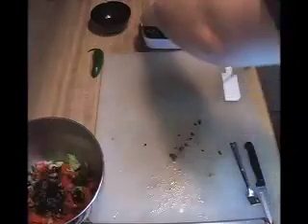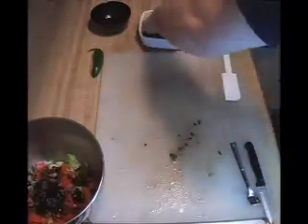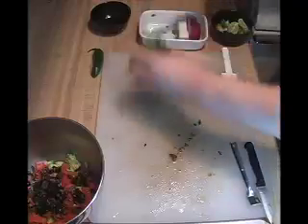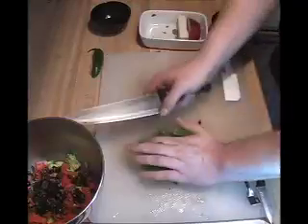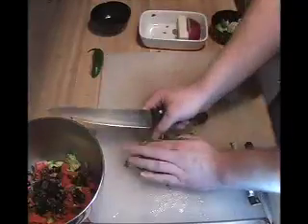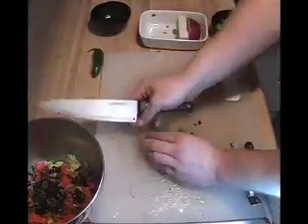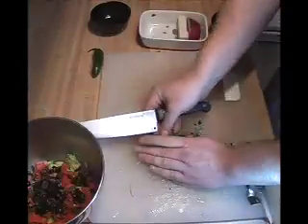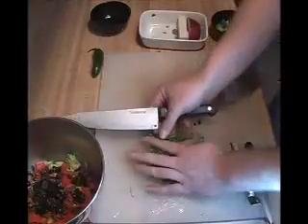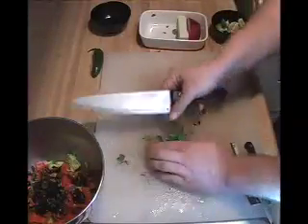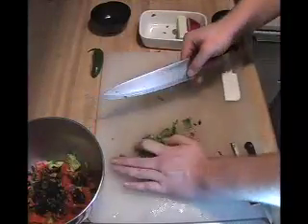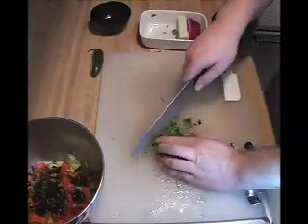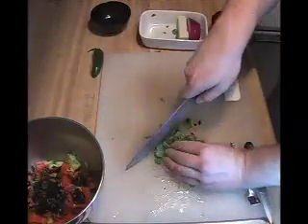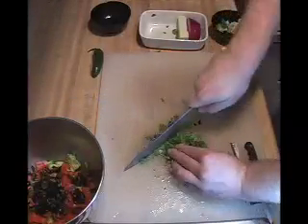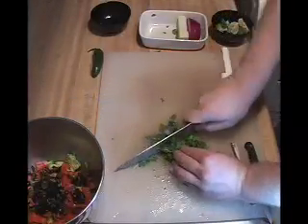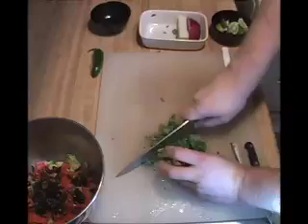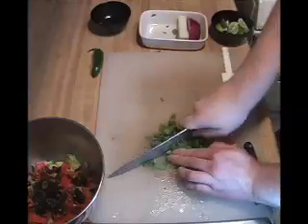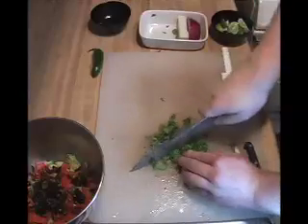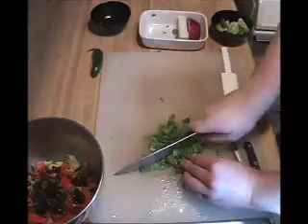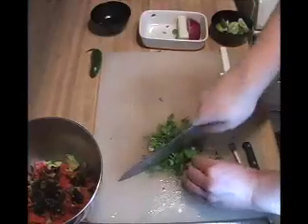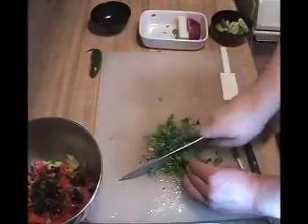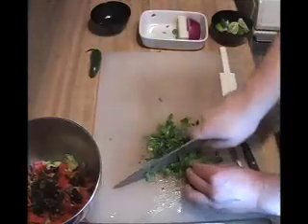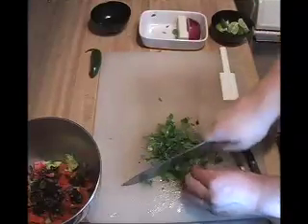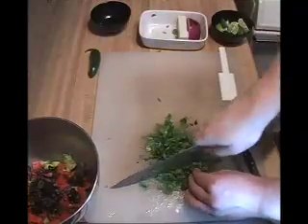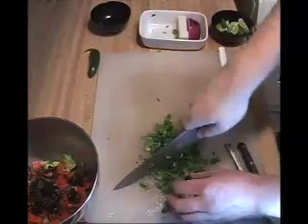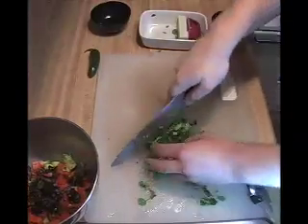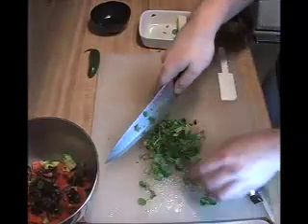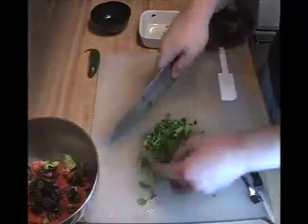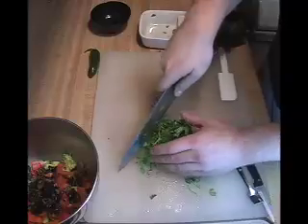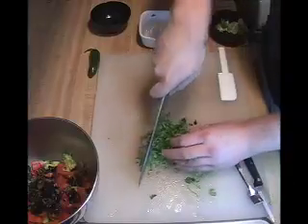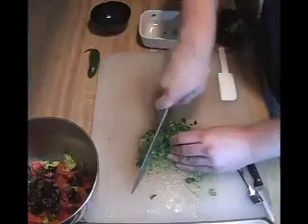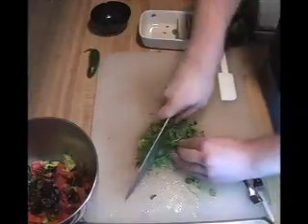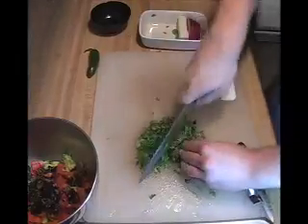Do the cilantro next. Some people leave it out, they don't like it. Most people I find do enjoy it, it's up to you. Dice it up nice and fine. You can leave it big if you like, but I prefer it small.